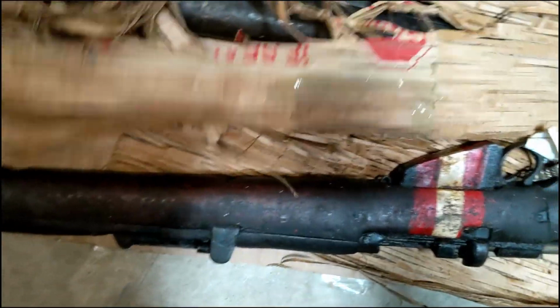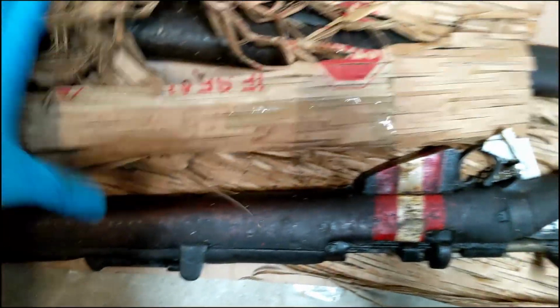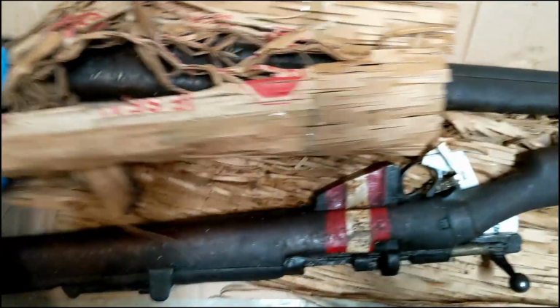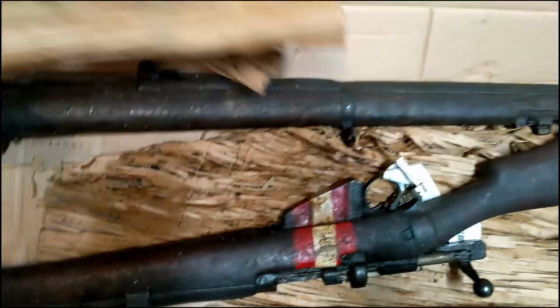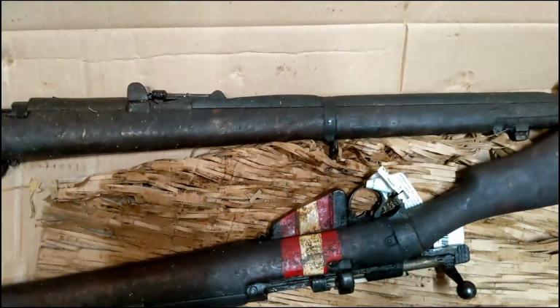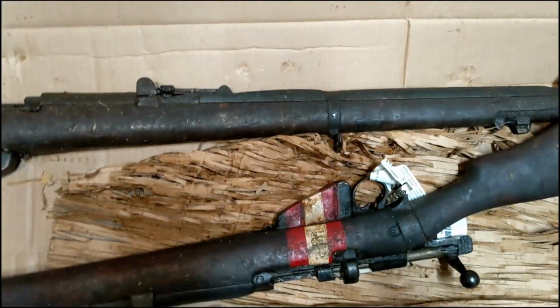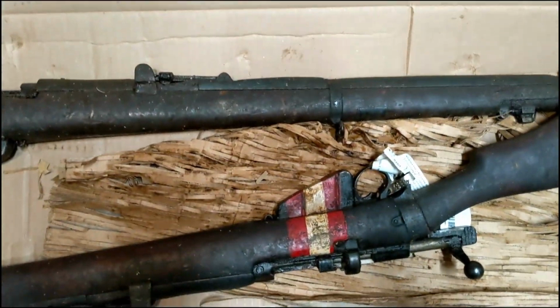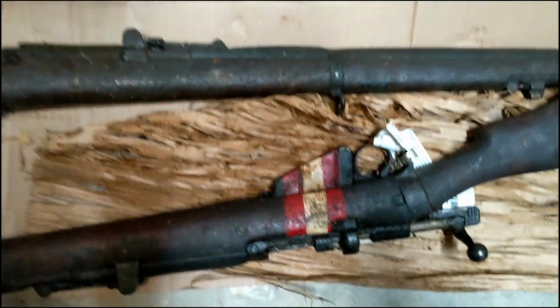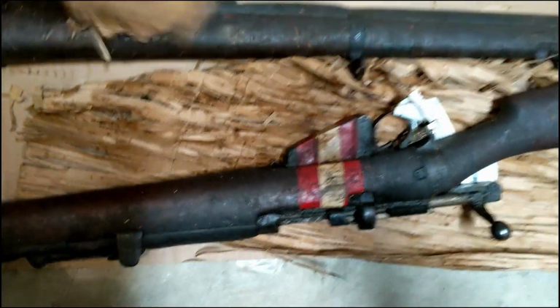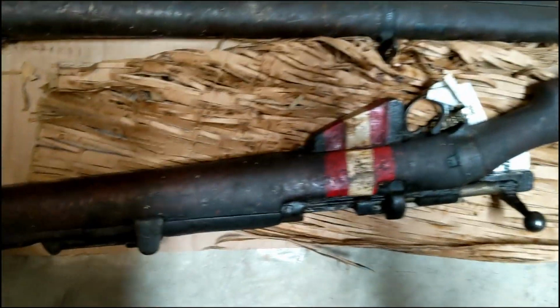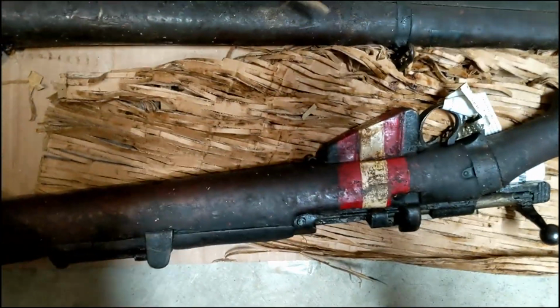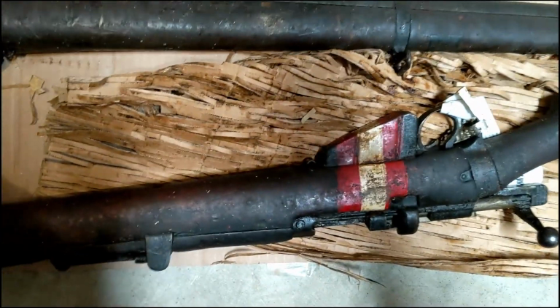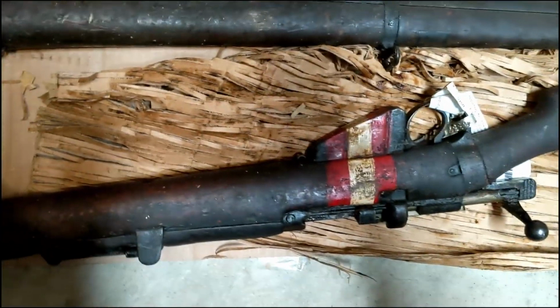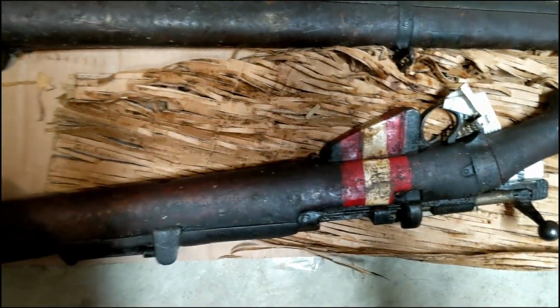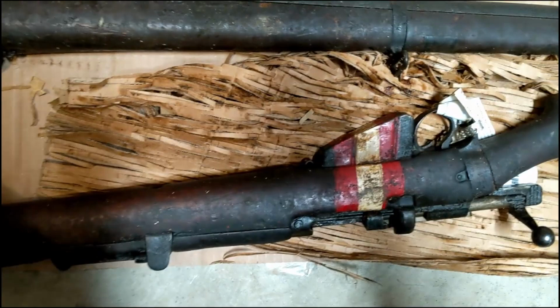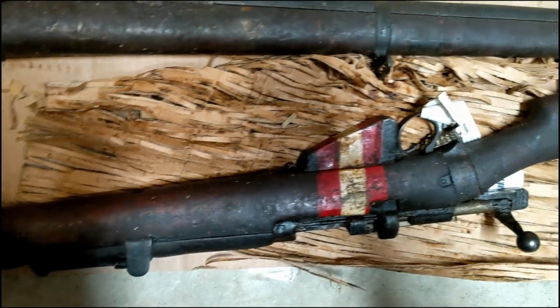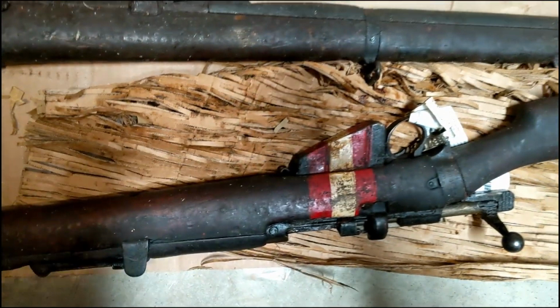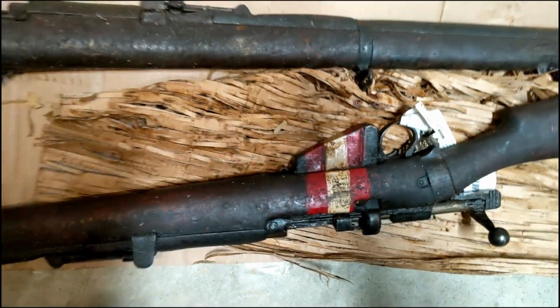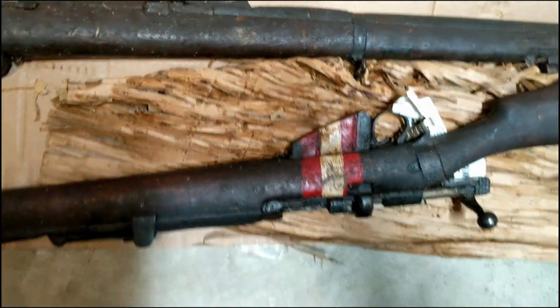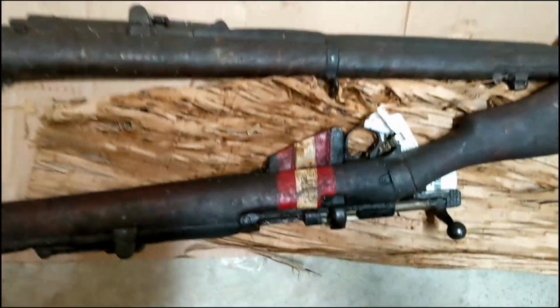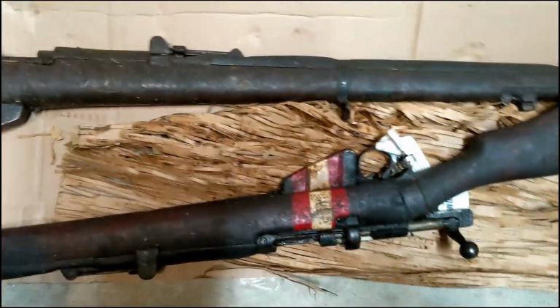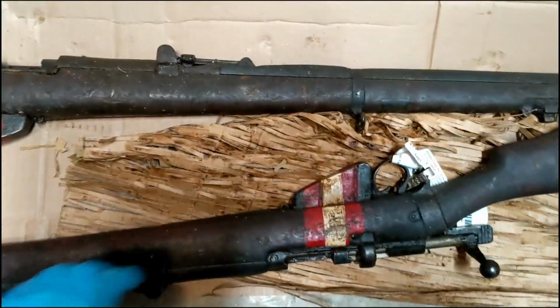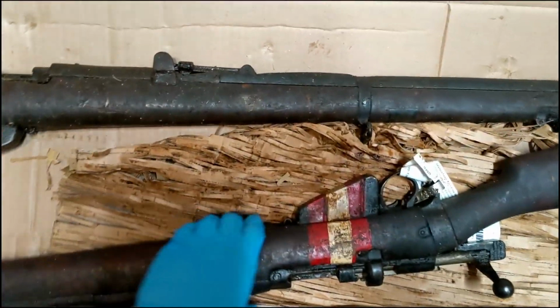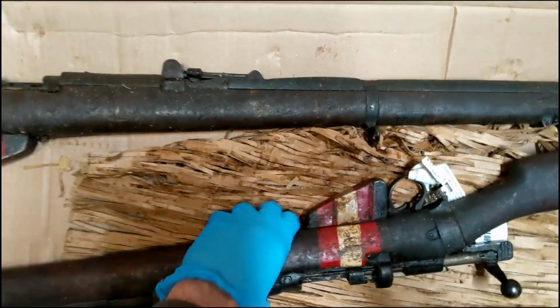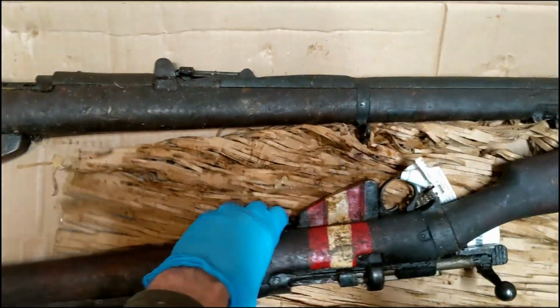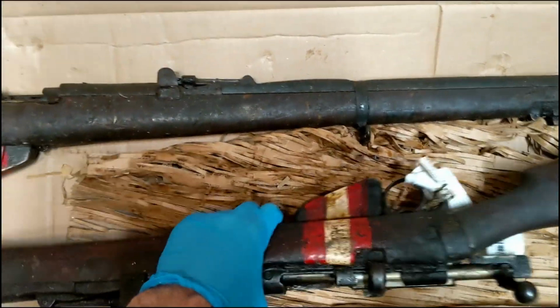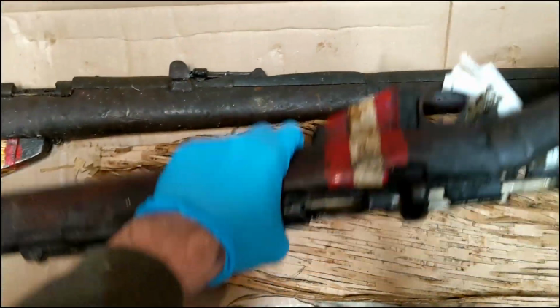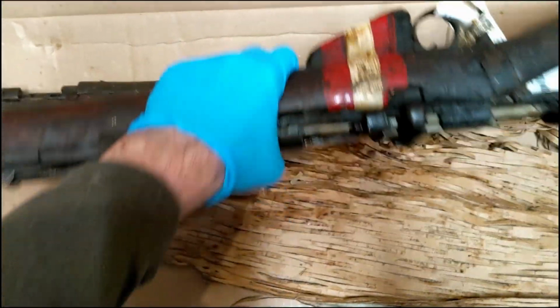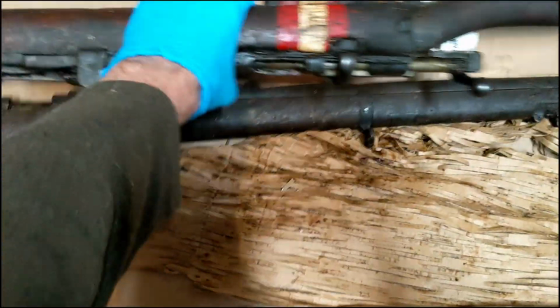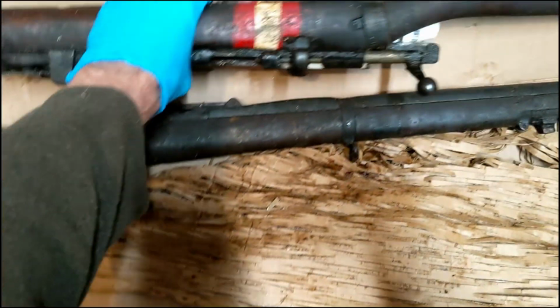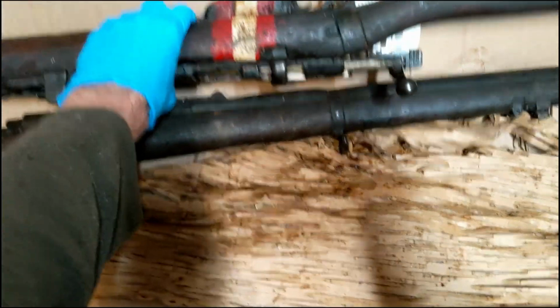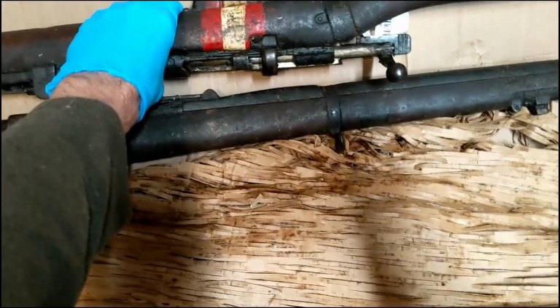If you watch my unboxing of the Martini Henry rifles from this week, you'll see what it looks like to have a mountain of packing popcorn.